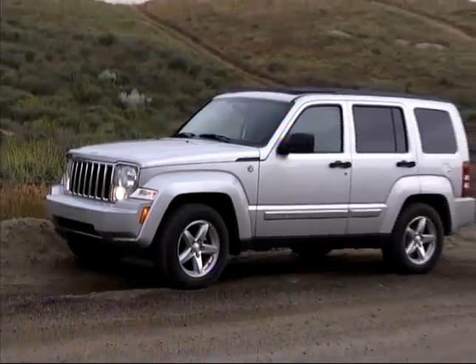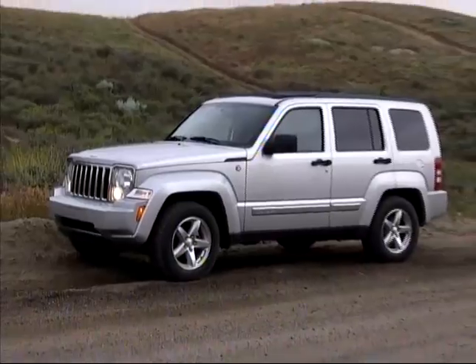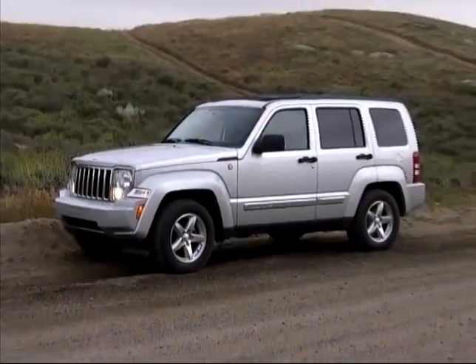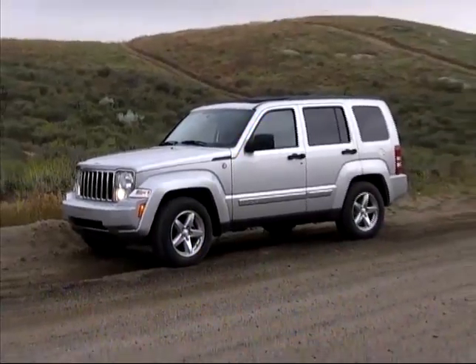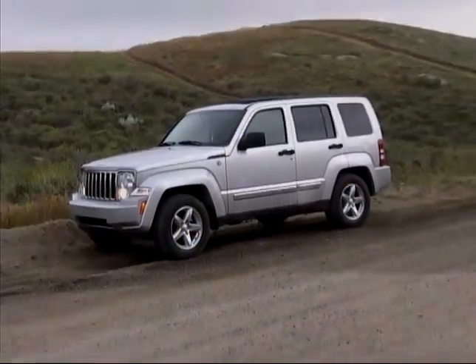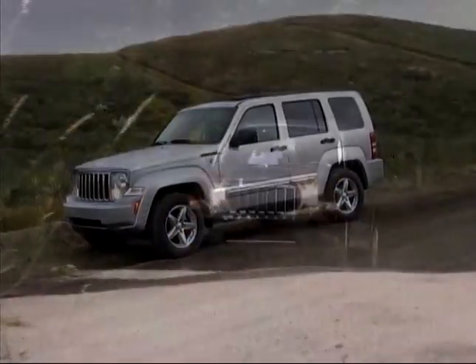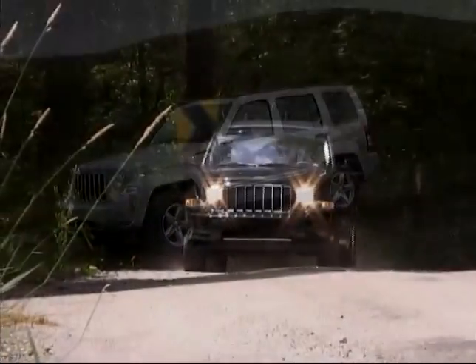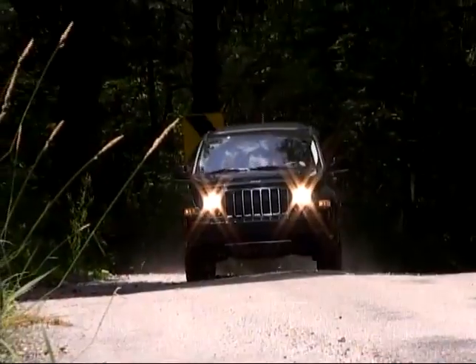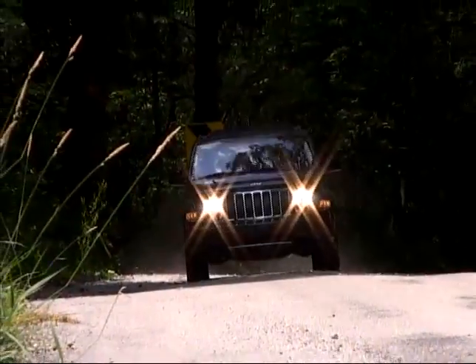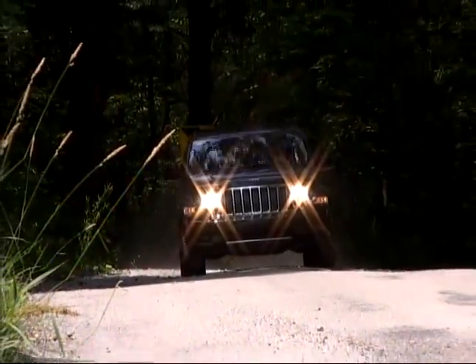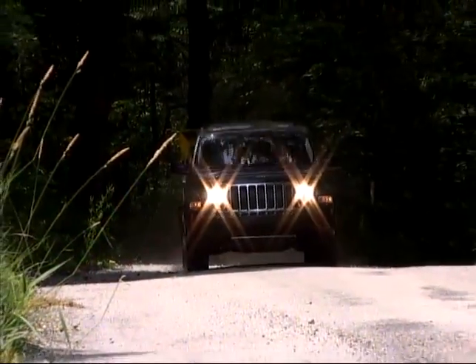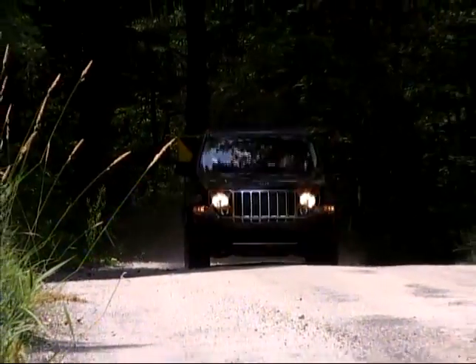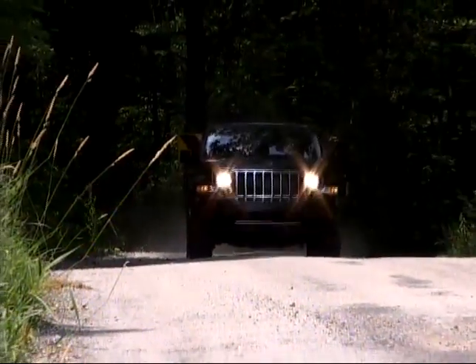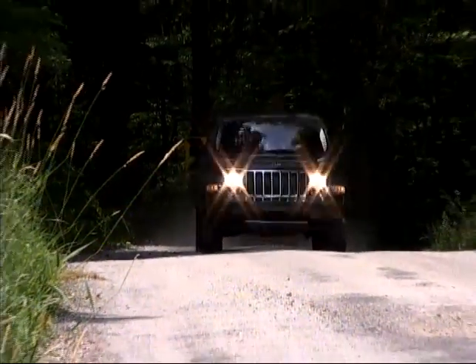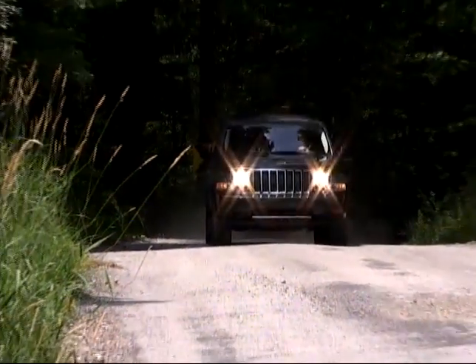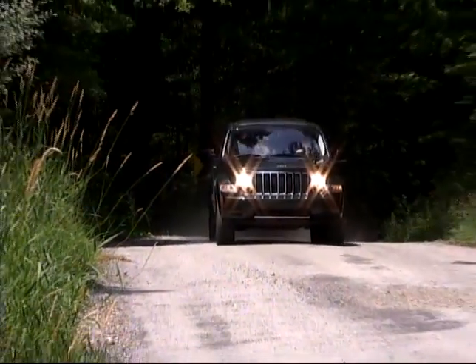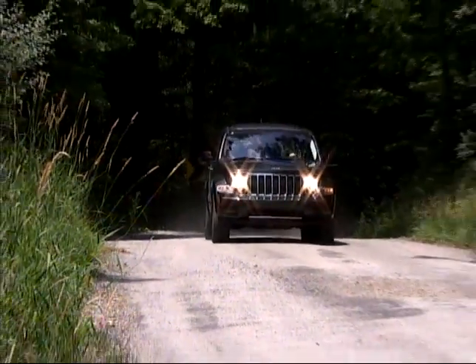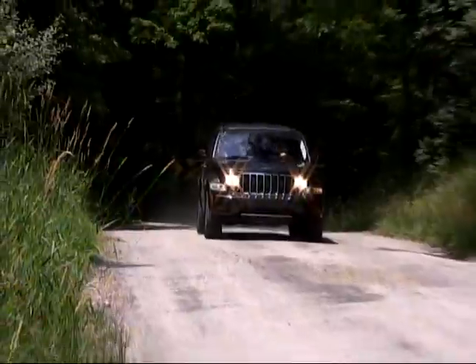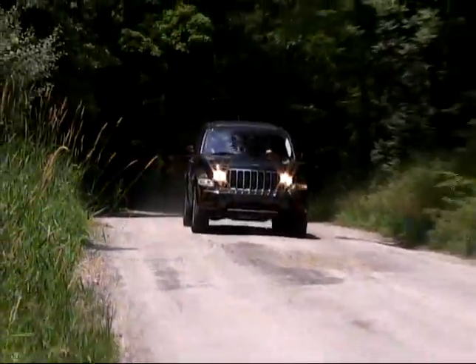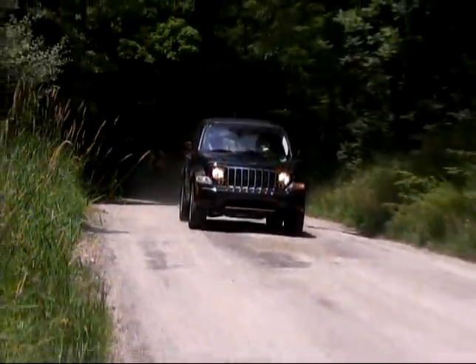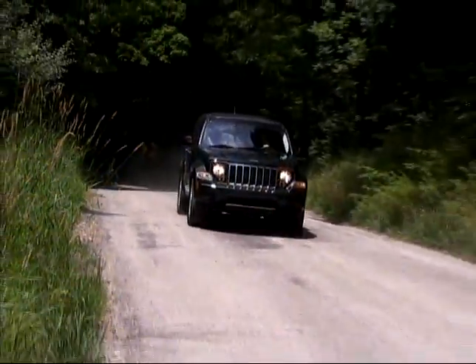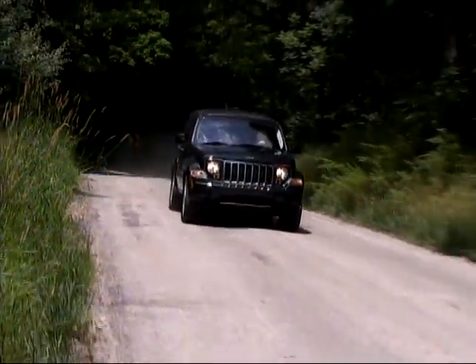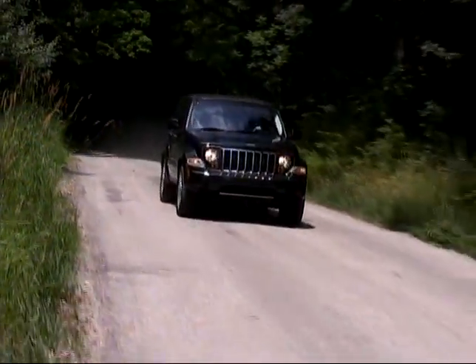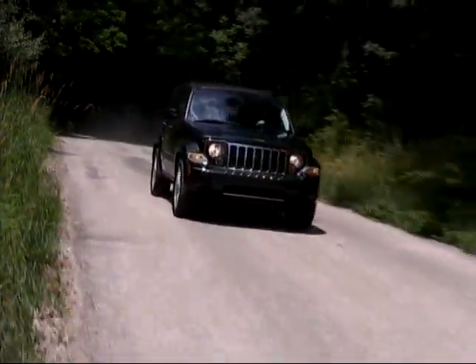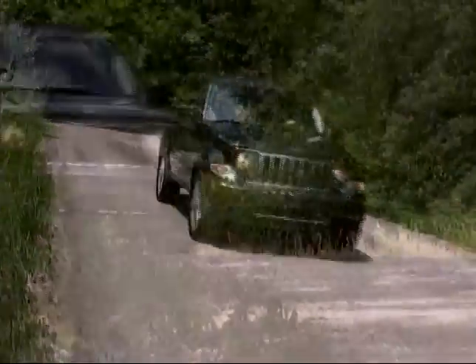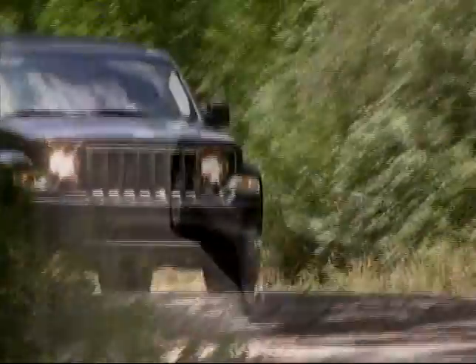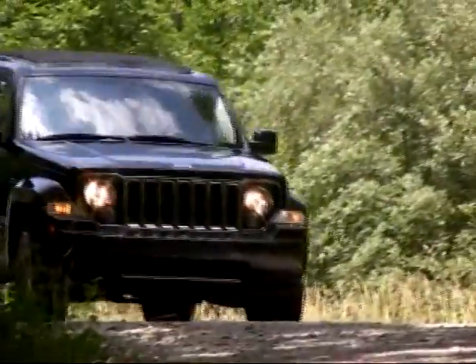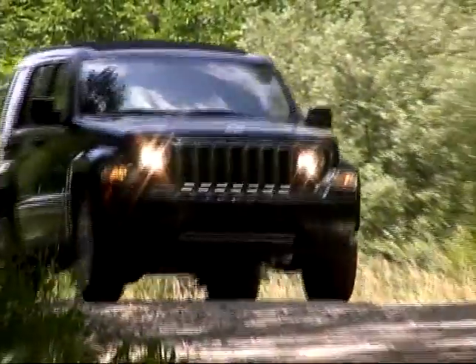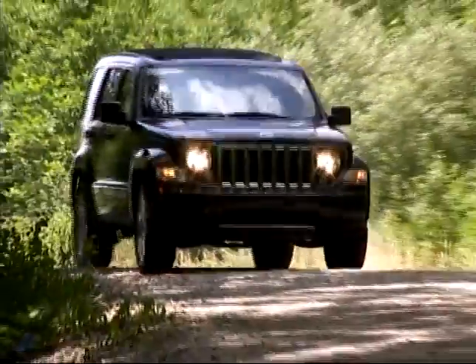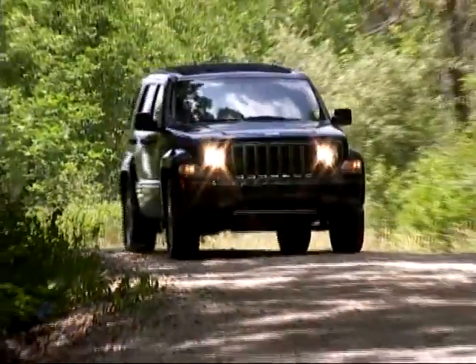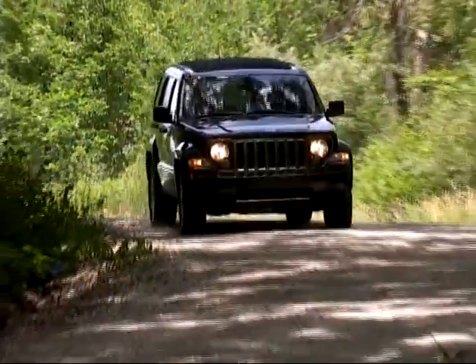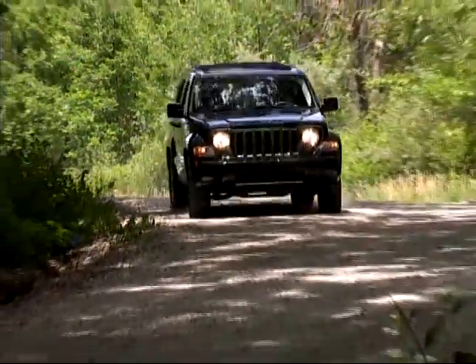Jeep Liberty base pricing starts out at just under $24,000 and ranges up to near $29,000 for the top-level Limited Jet Edition model.